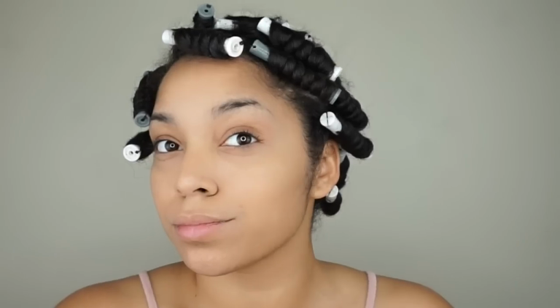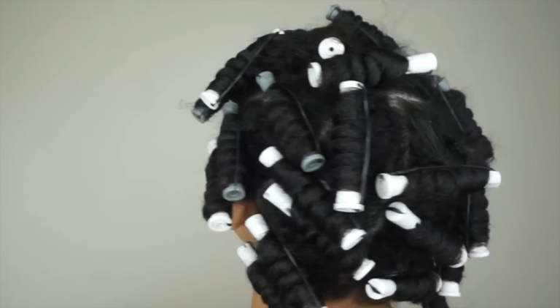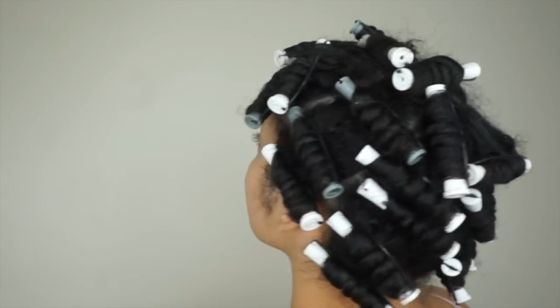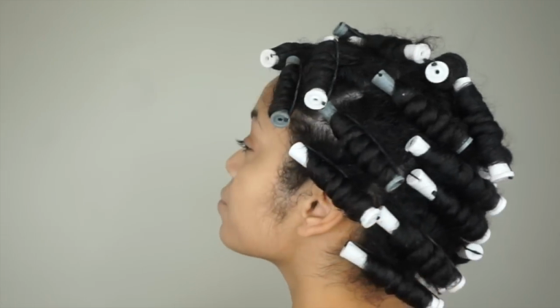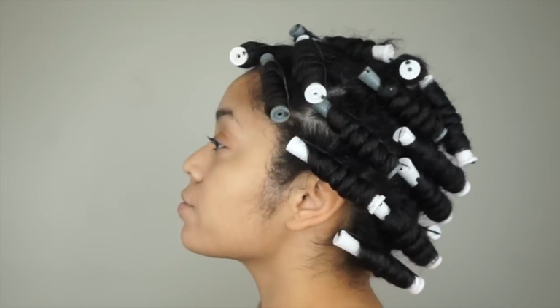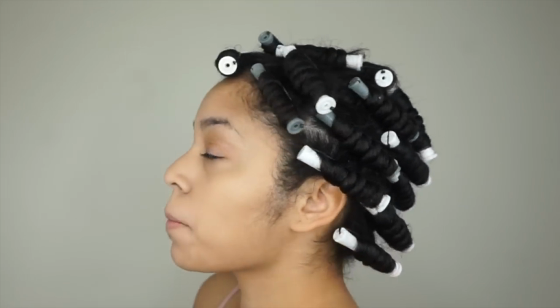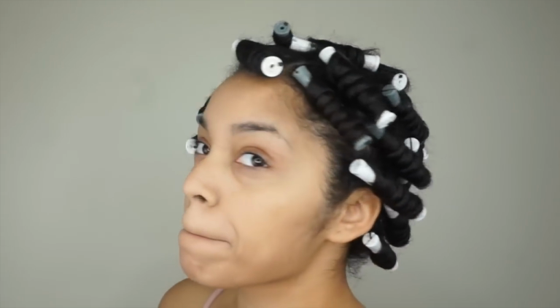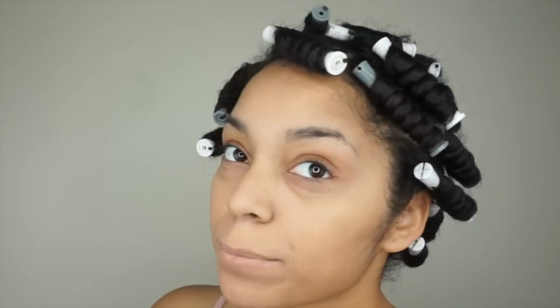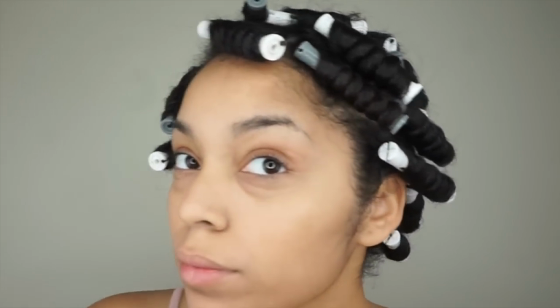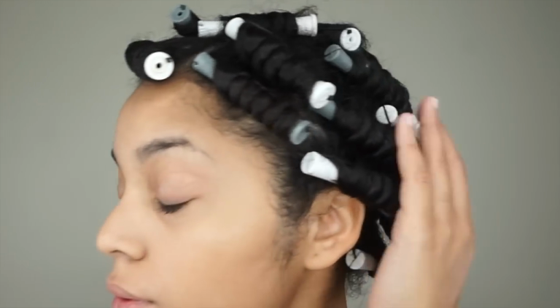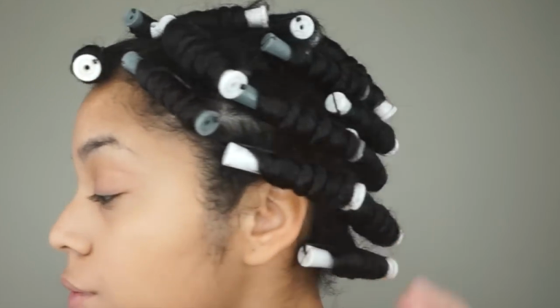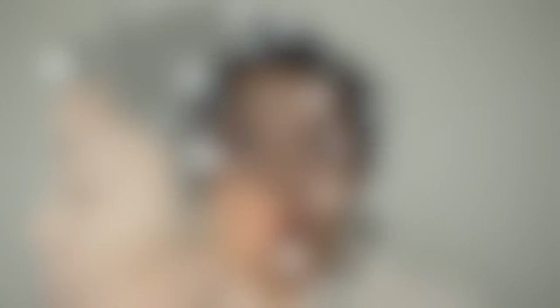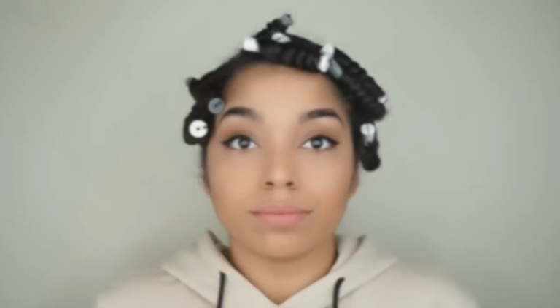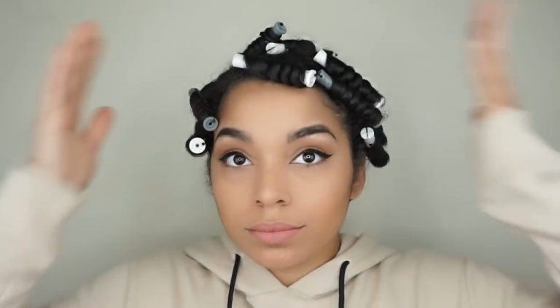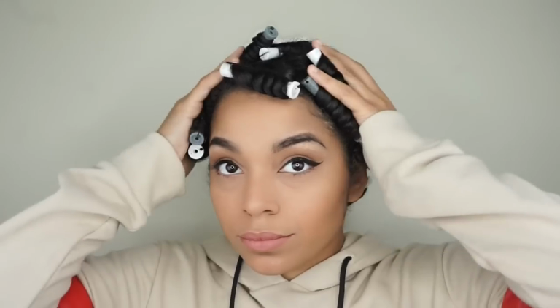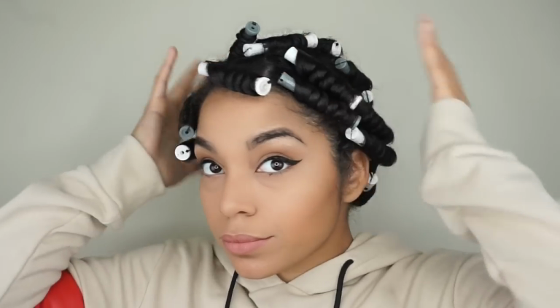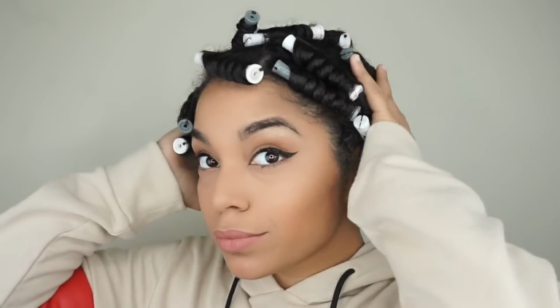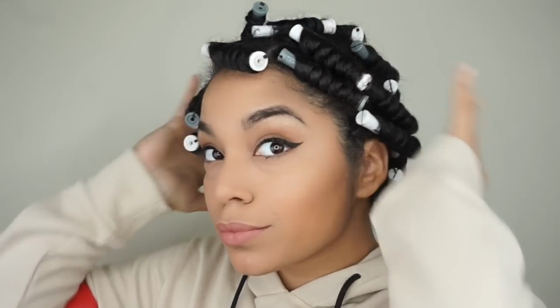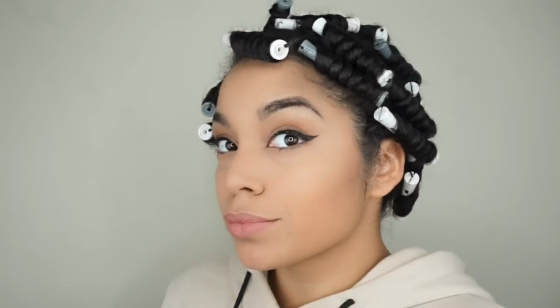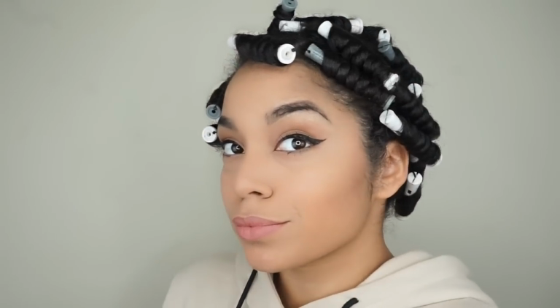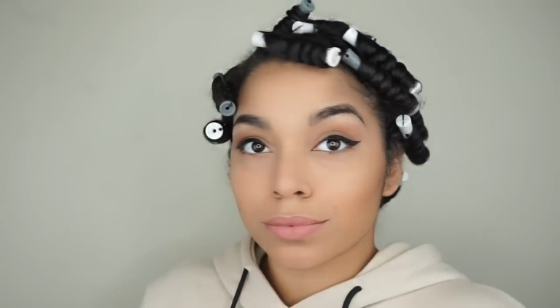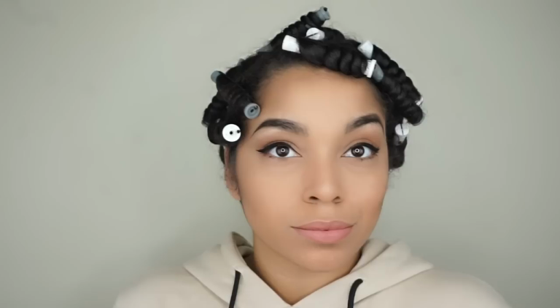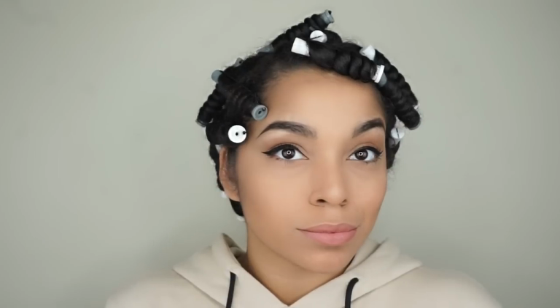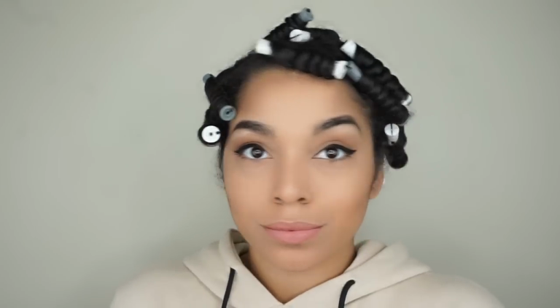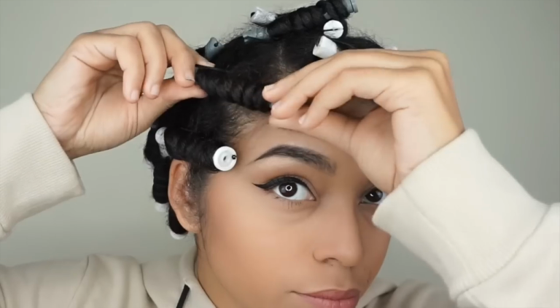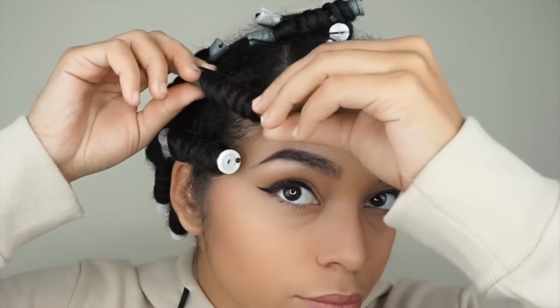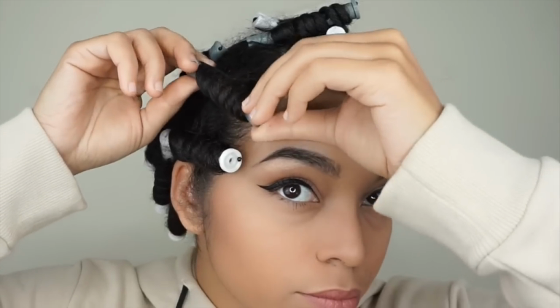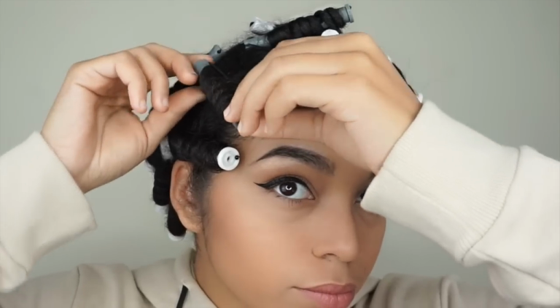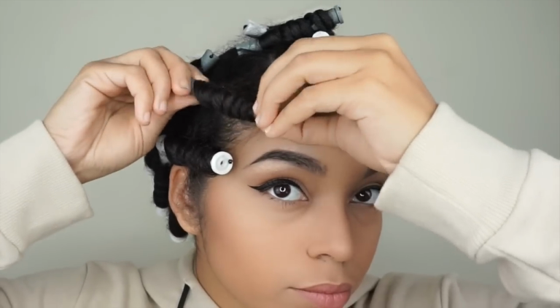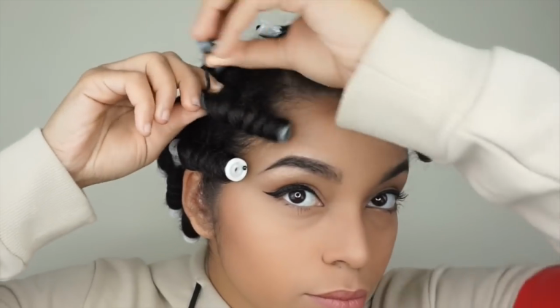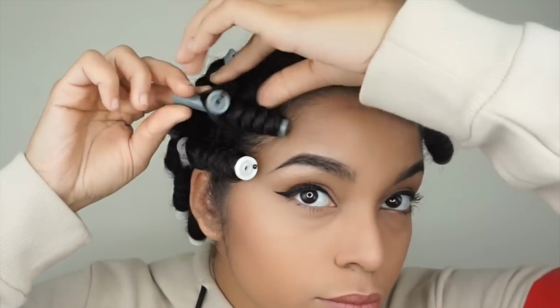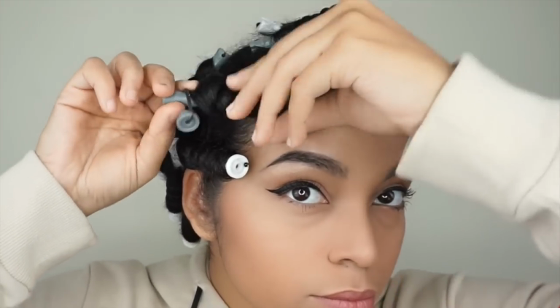I used about 24 perm rods and I'm going to let that dry overnight. Now my hair is nice and dry. Make sure — even if you start on wet hair — that your hair is fully dry before you unravel, or you will deal with a lot more frizz.